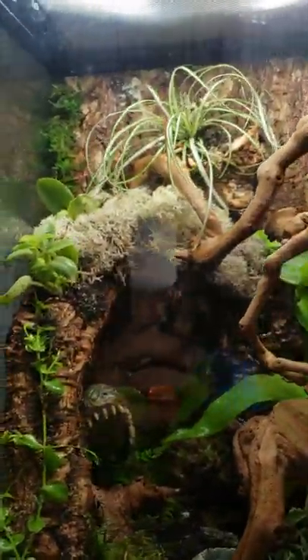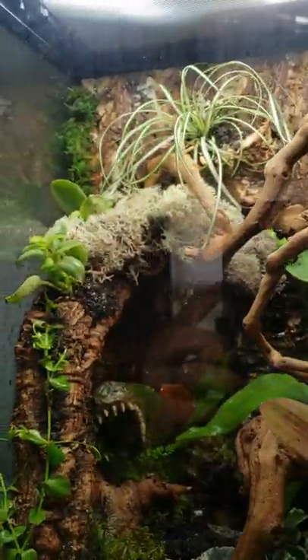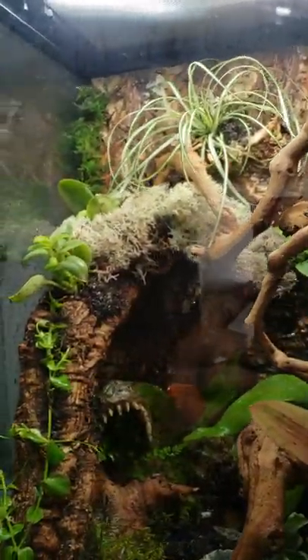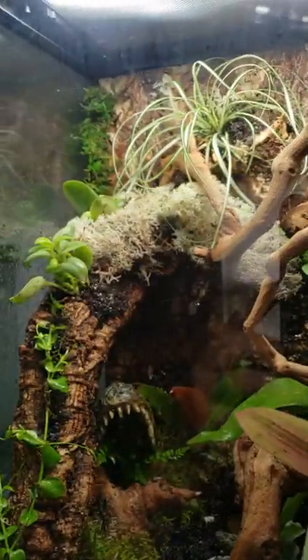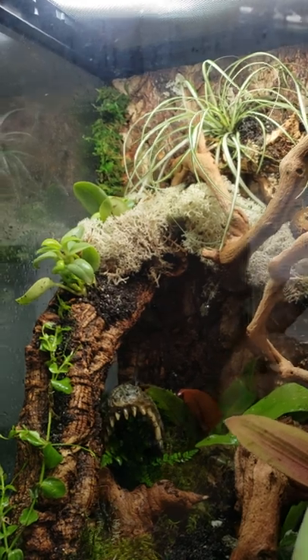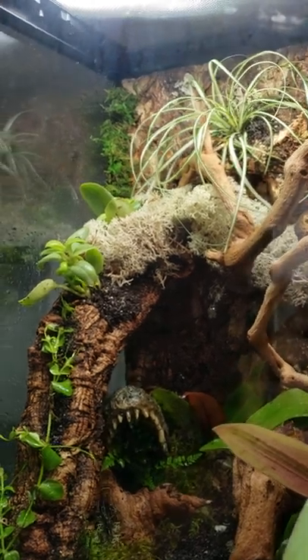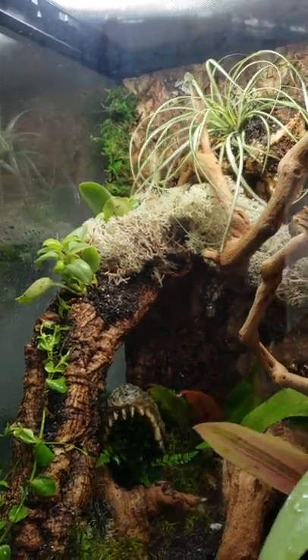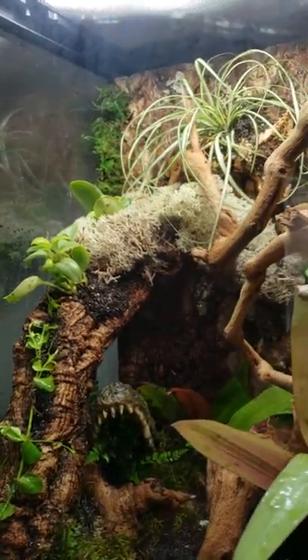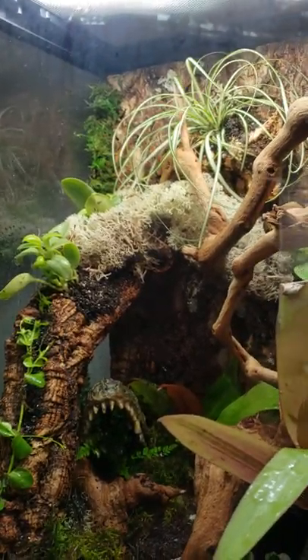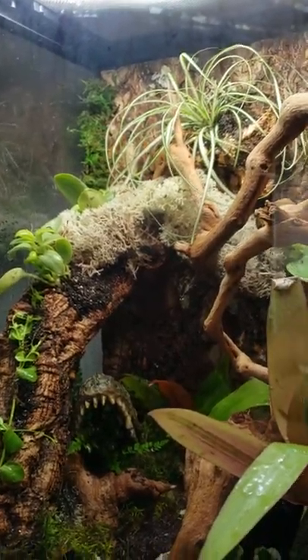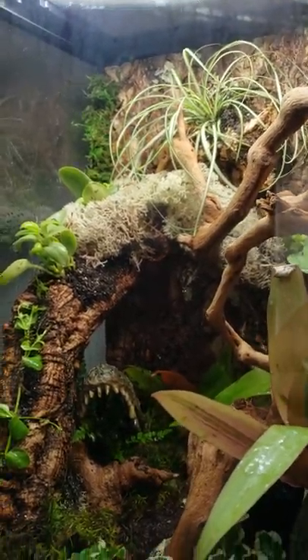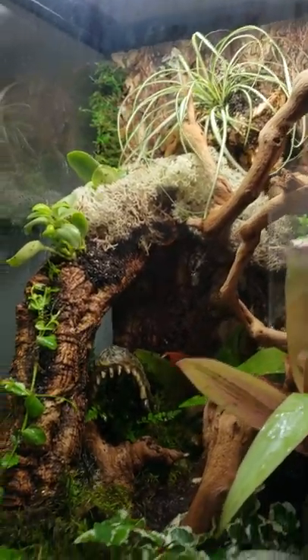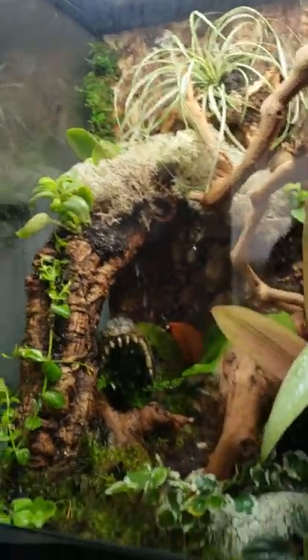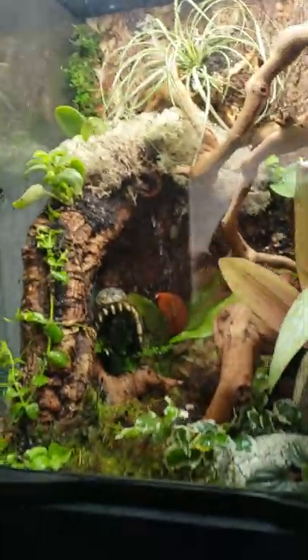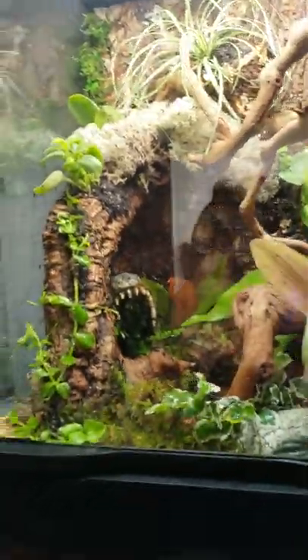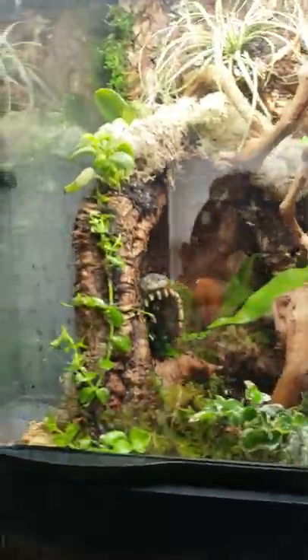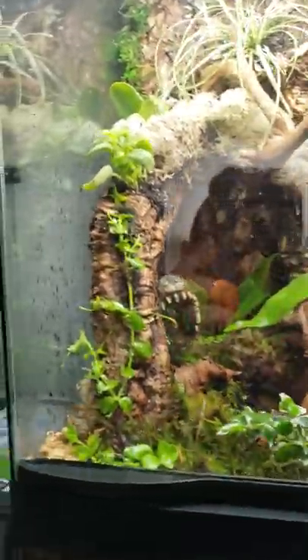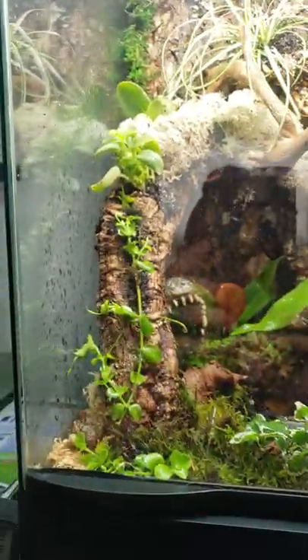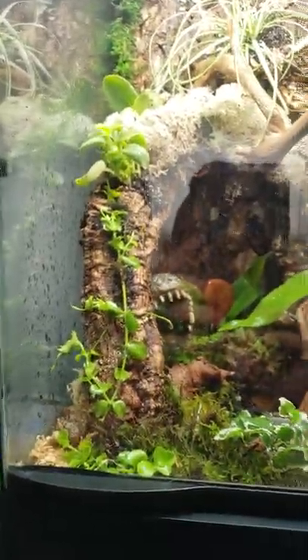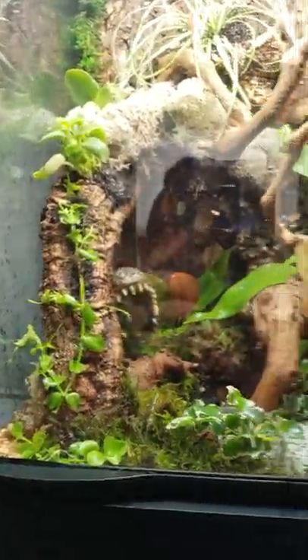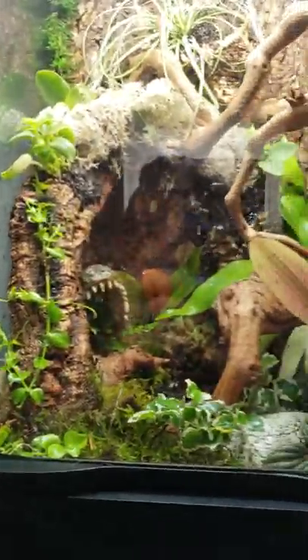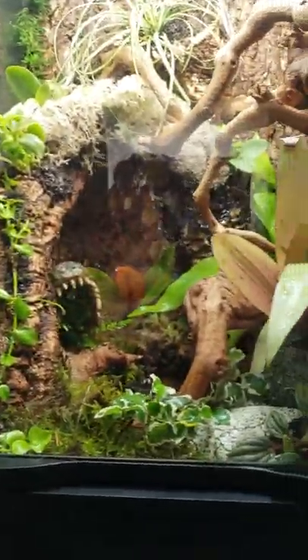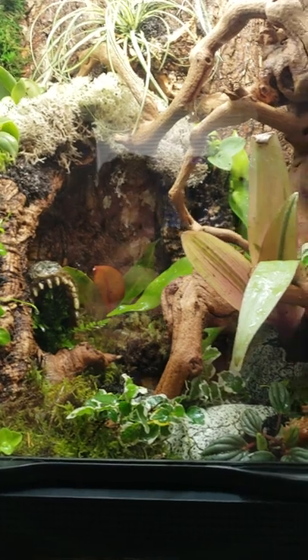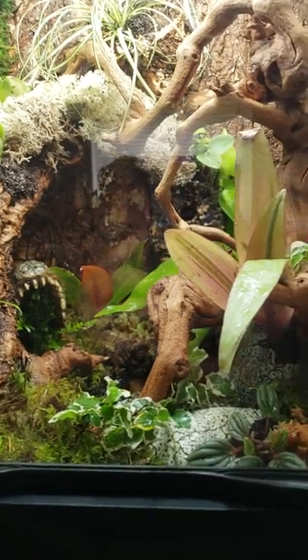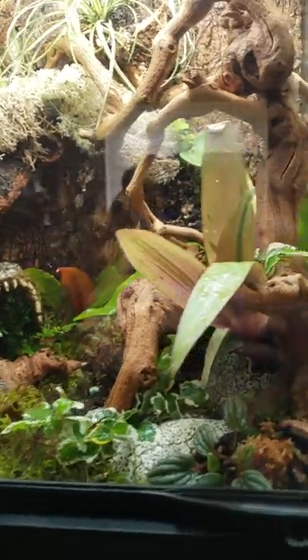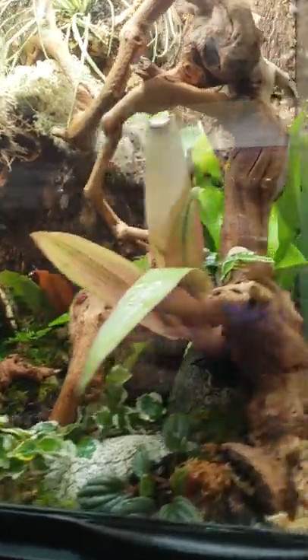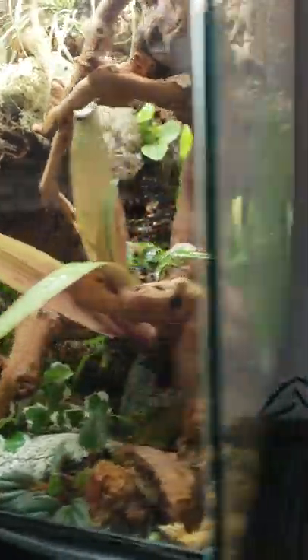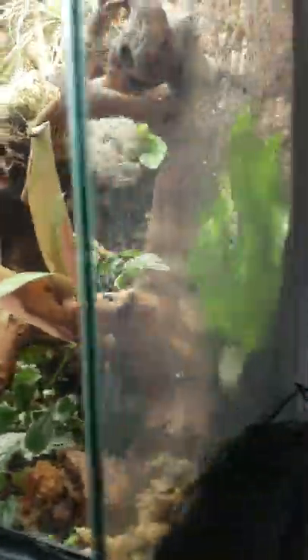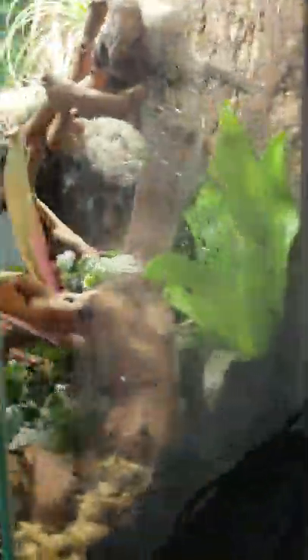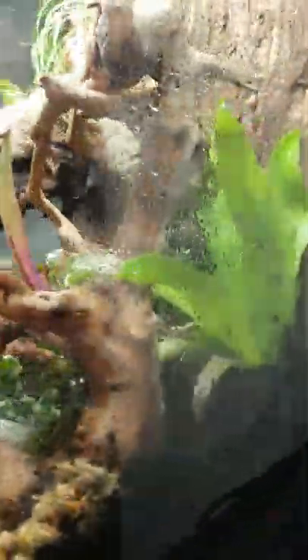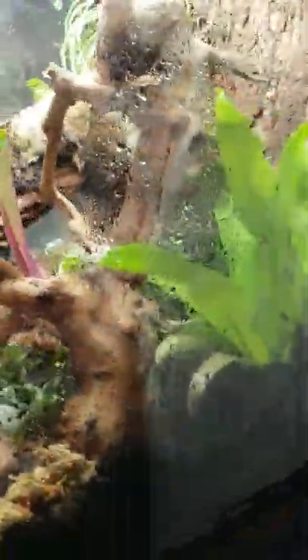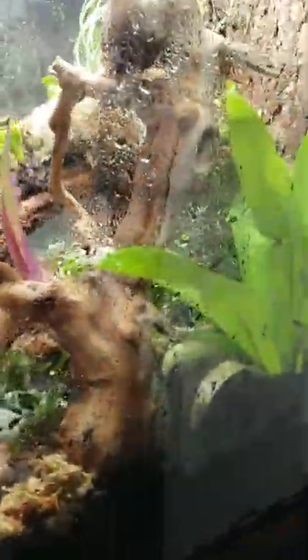That was a good idea how we put the T-Rex in his mouth like that. It does look cool.